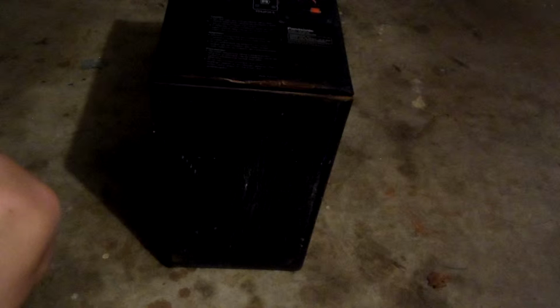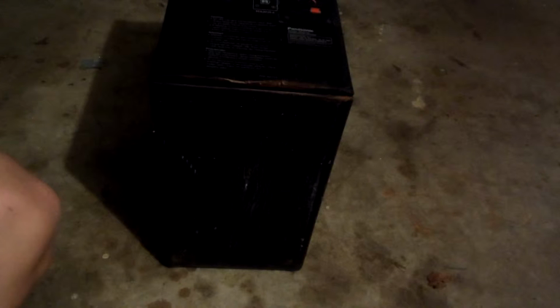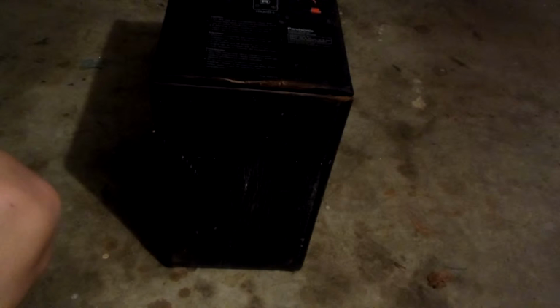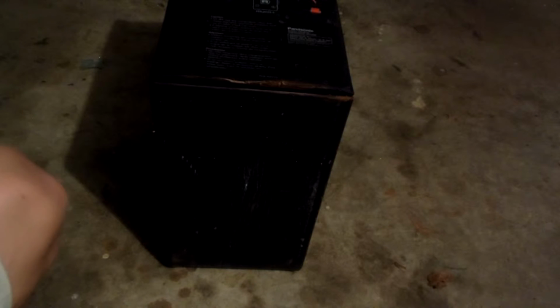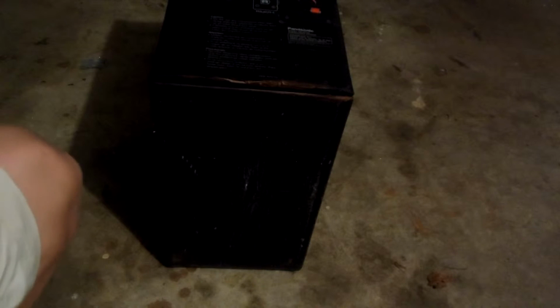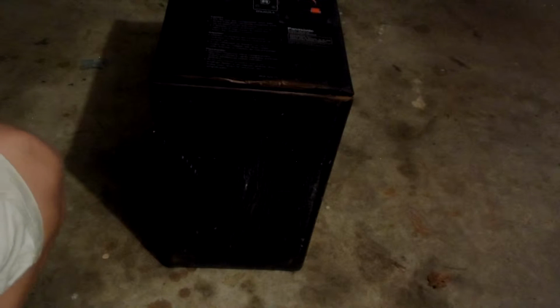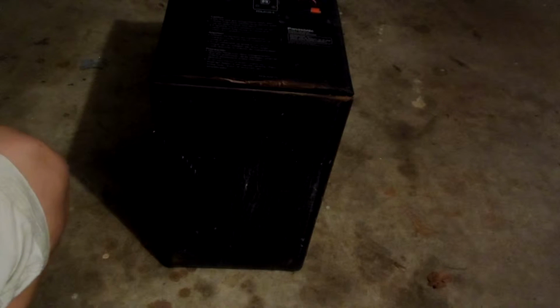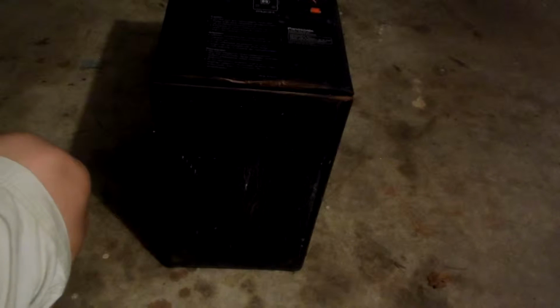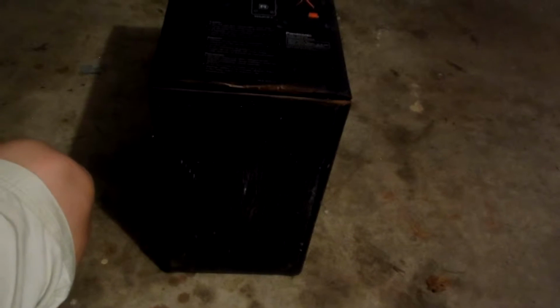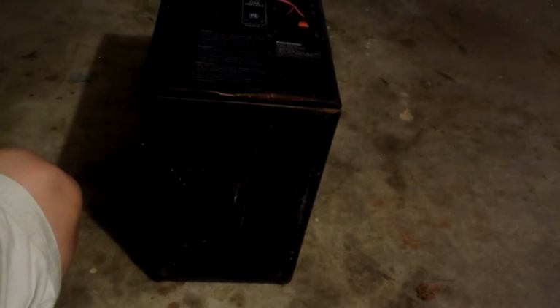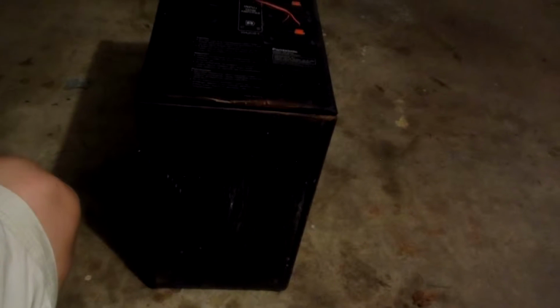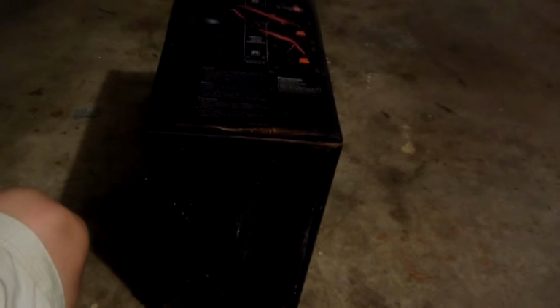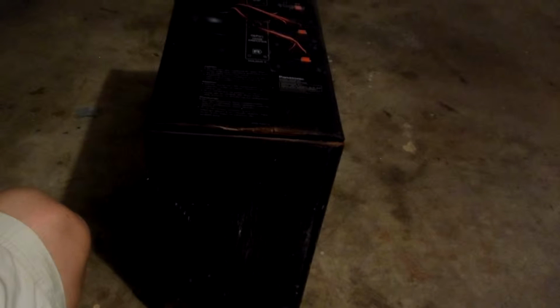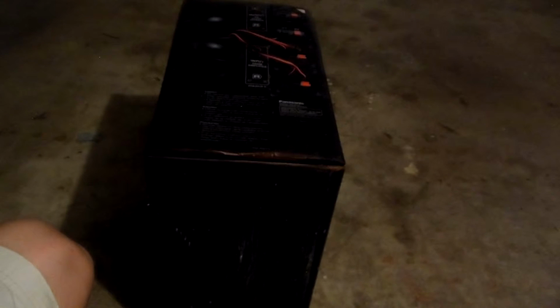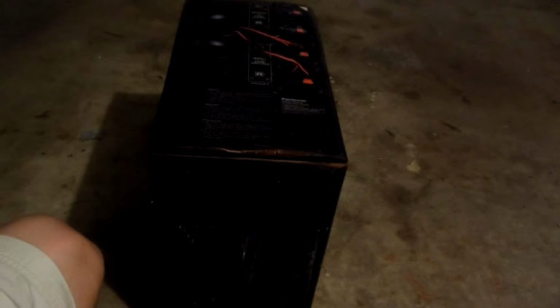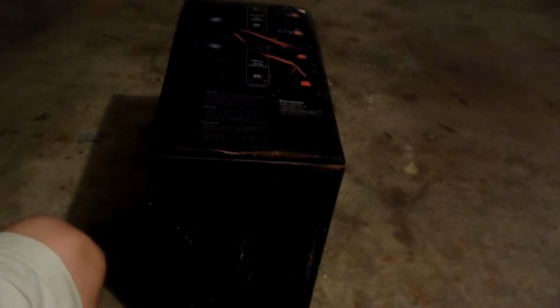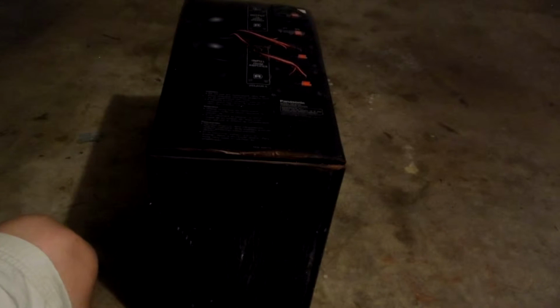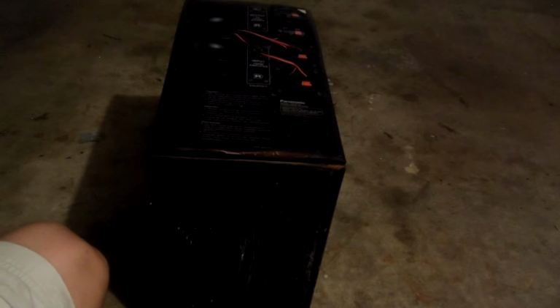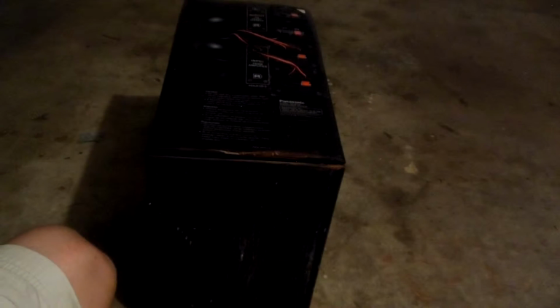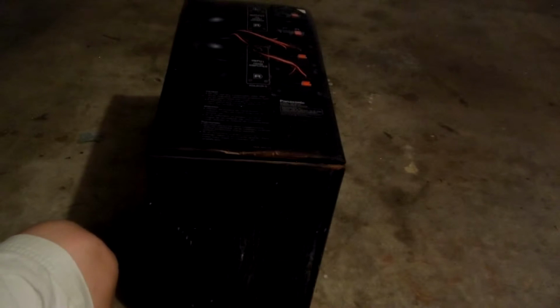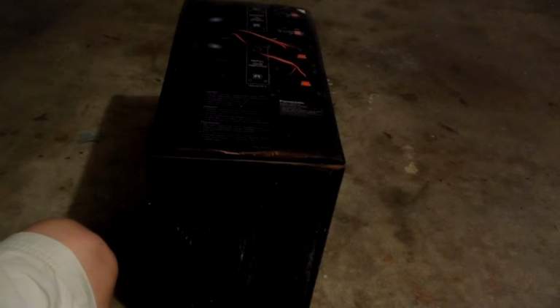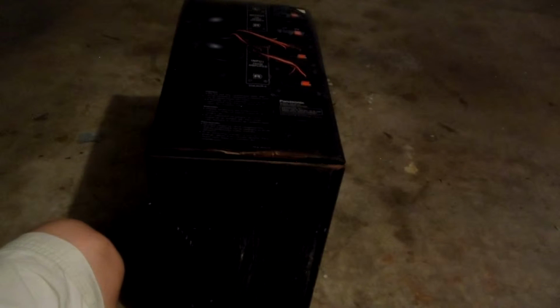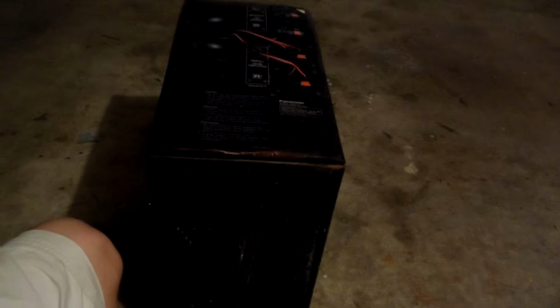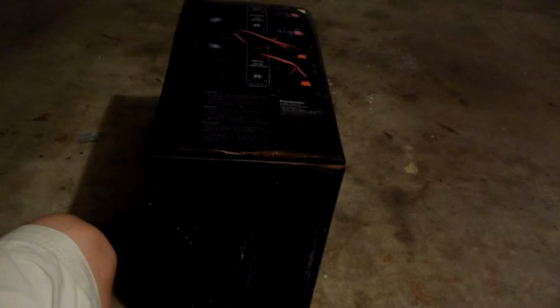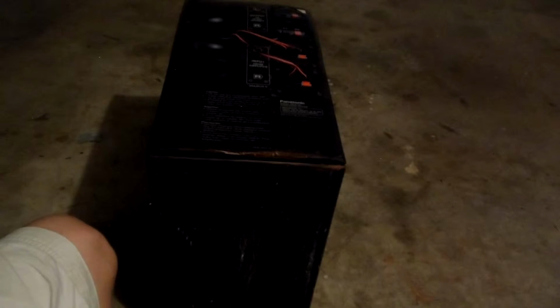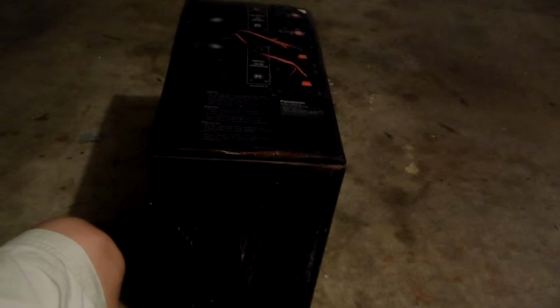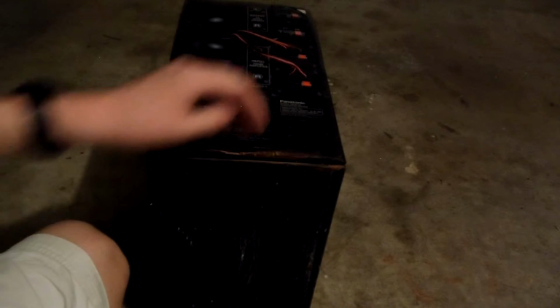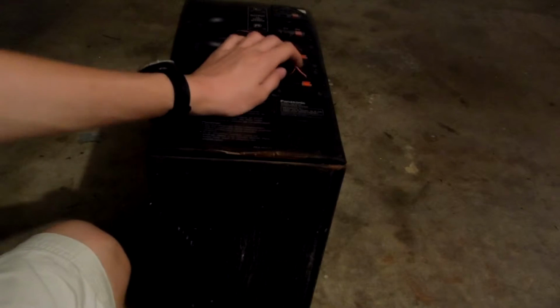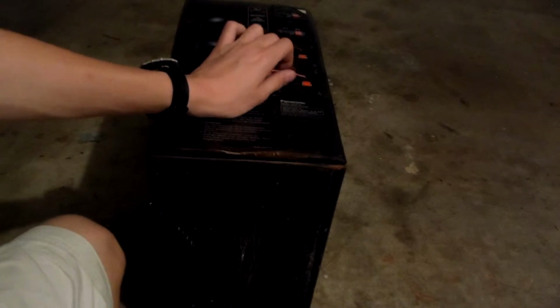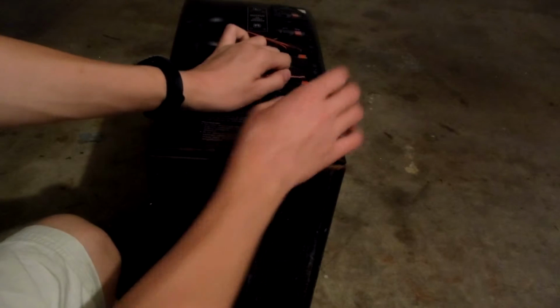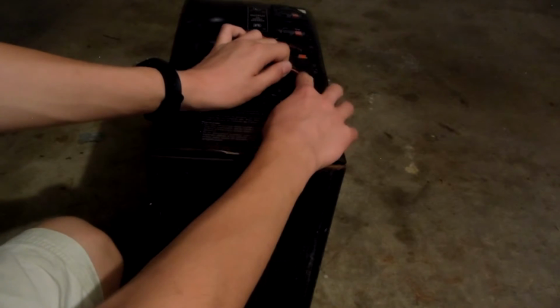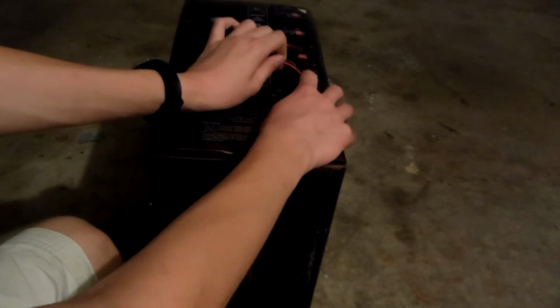Hello YouTube. Today I'll be showing you guys what's inside this wood cabinet. Like the previous video where I scrapped one of the speakers, this is from a different machine.